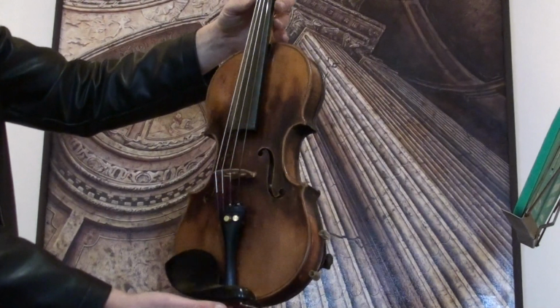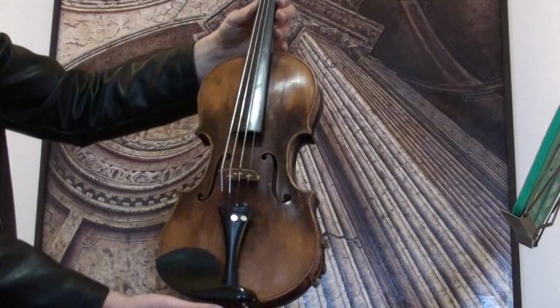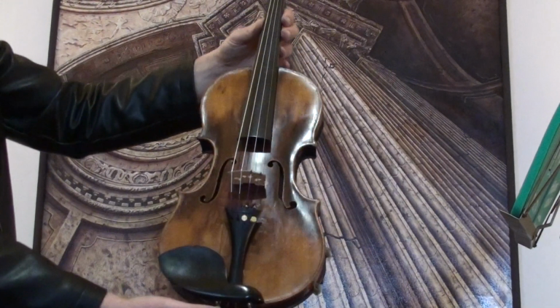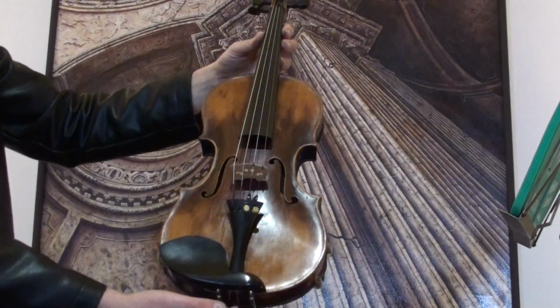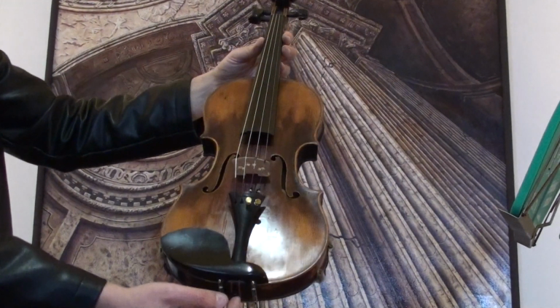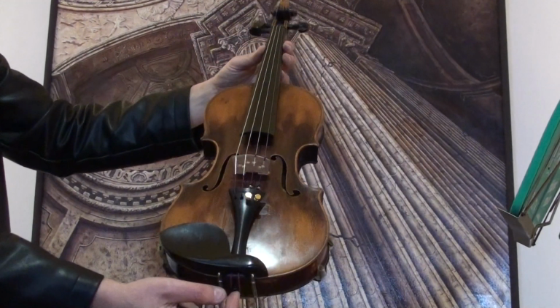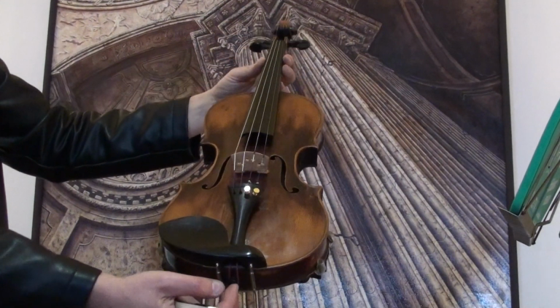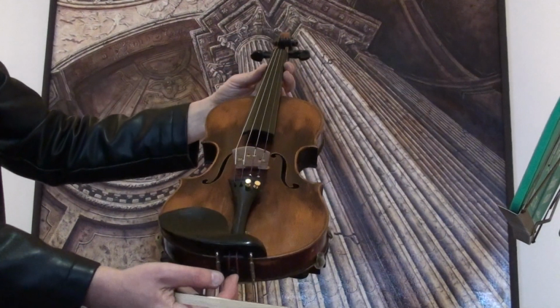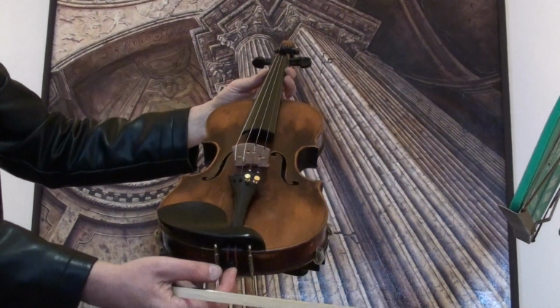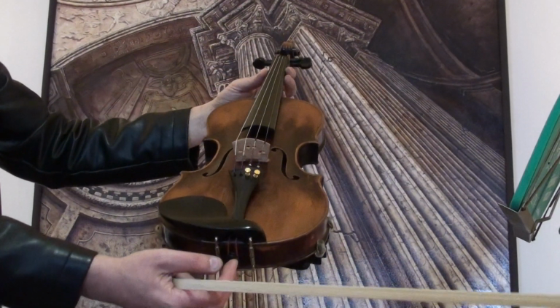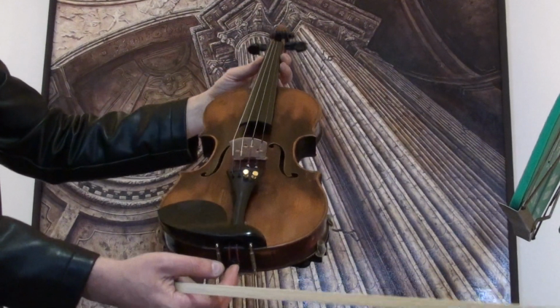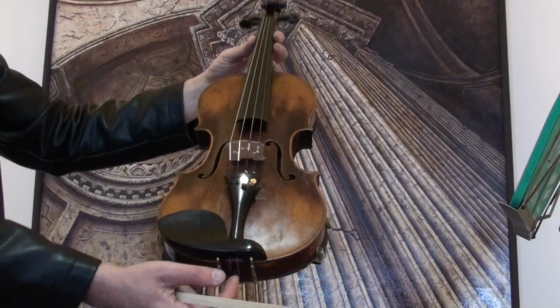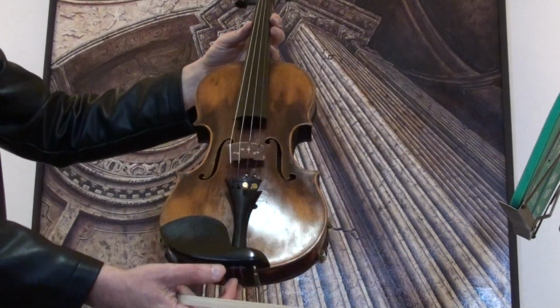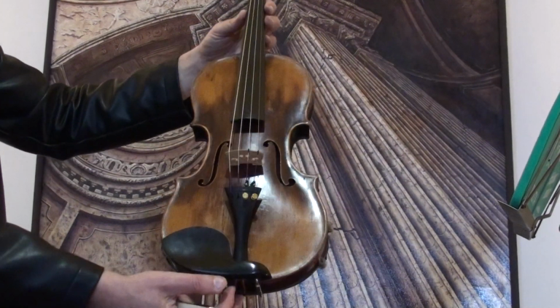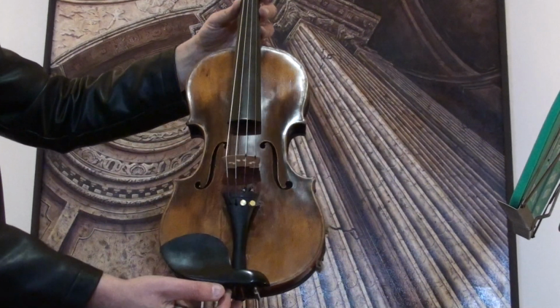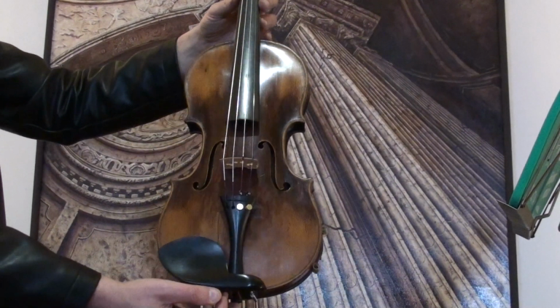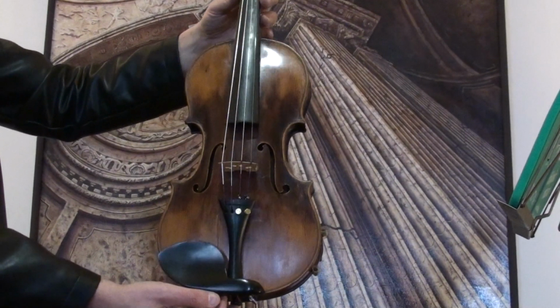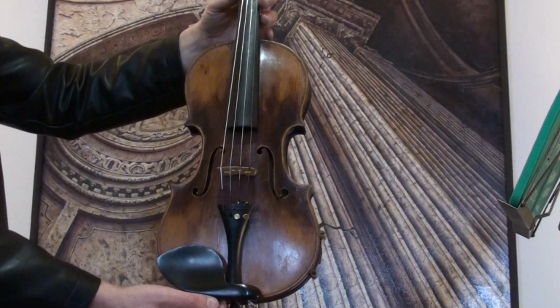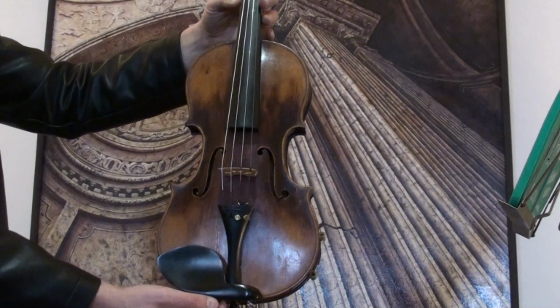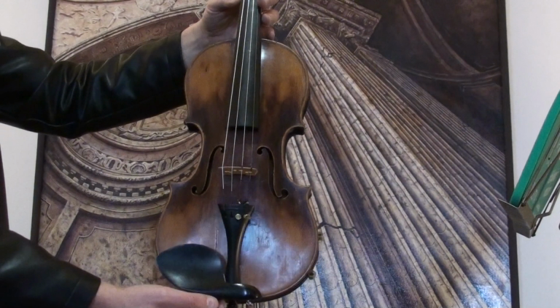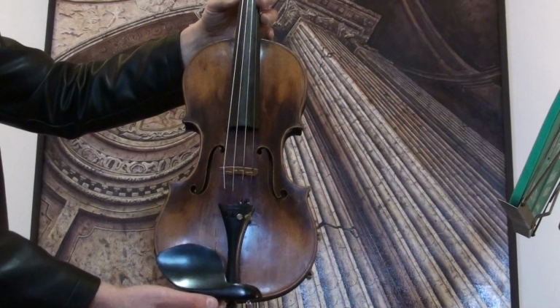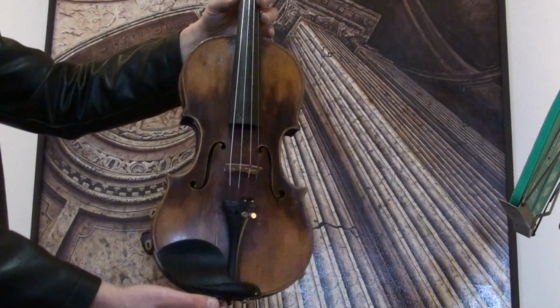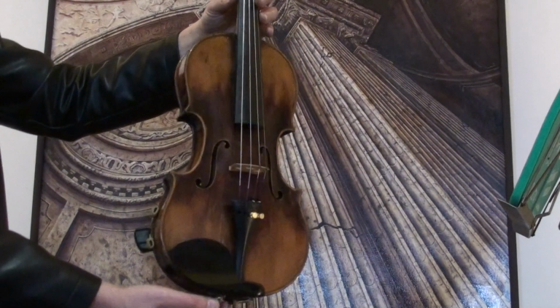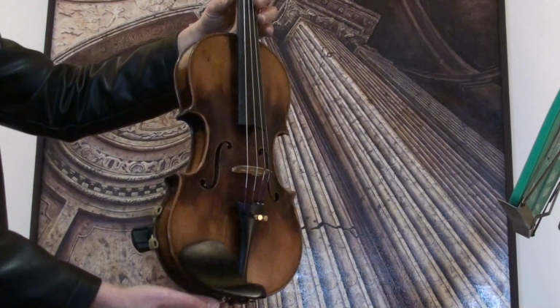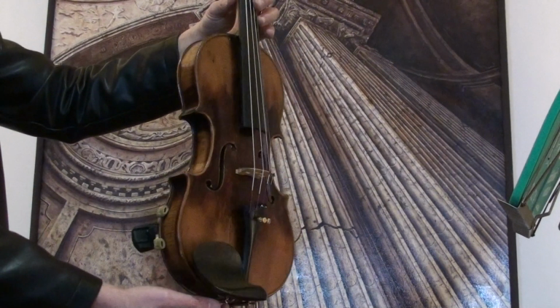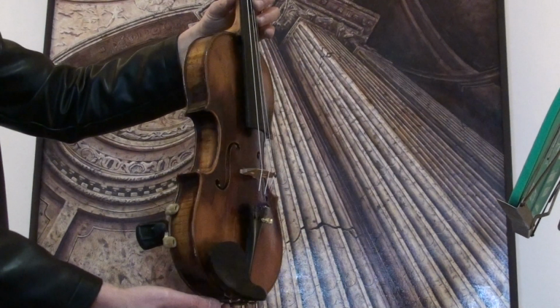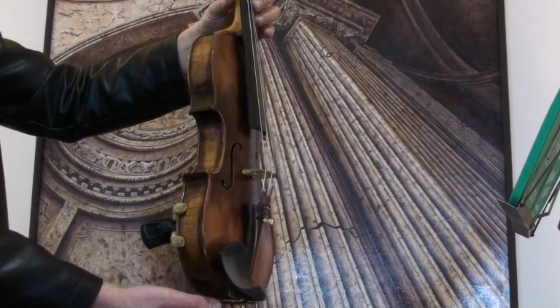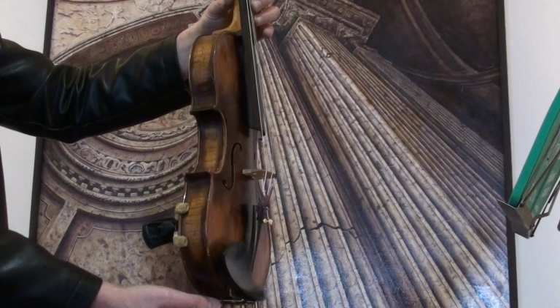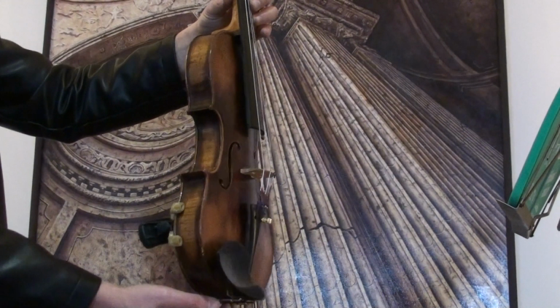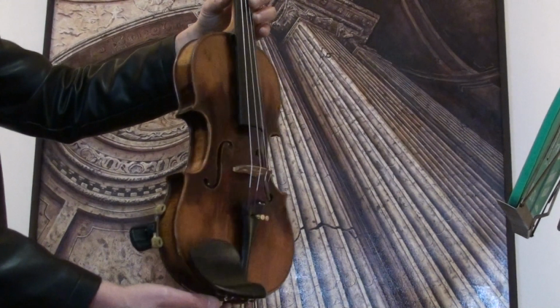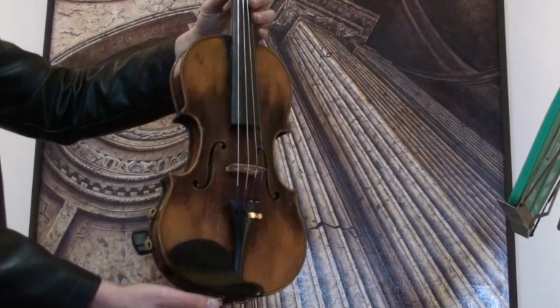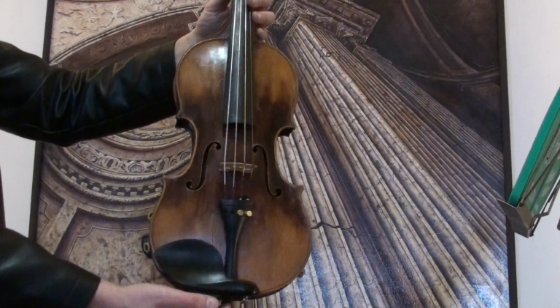Beautiful Stradivarius violin from the Neuner and Hornsteiner workshop, Germany, in Bayern.